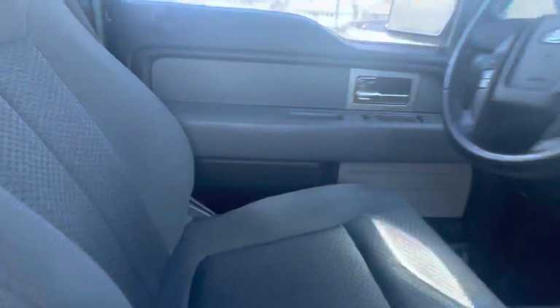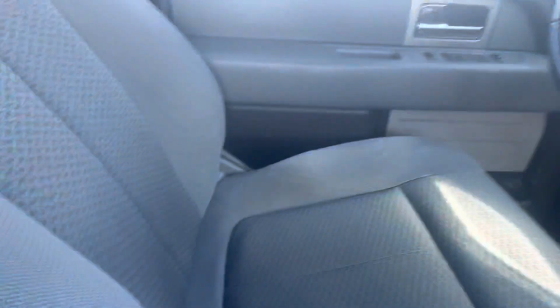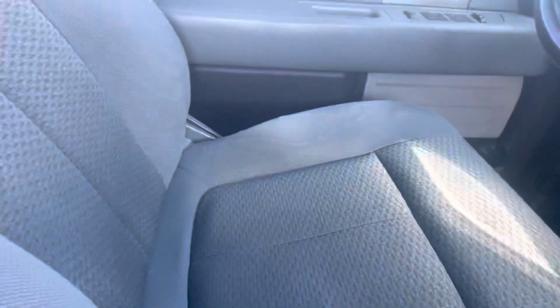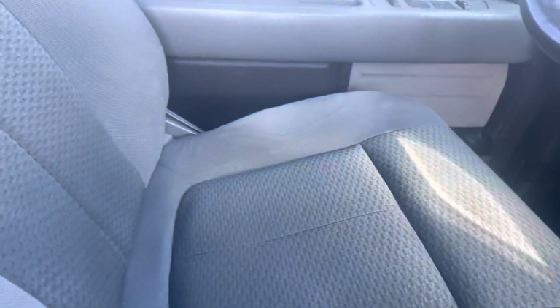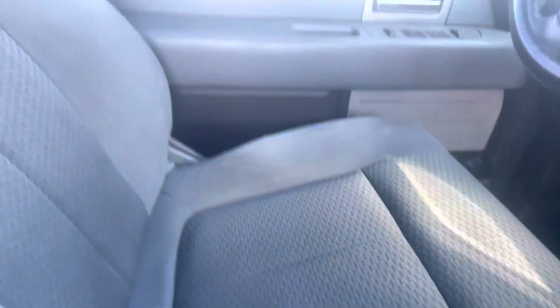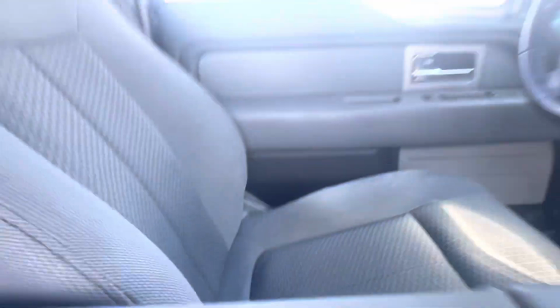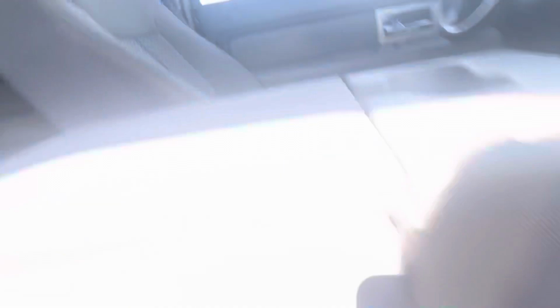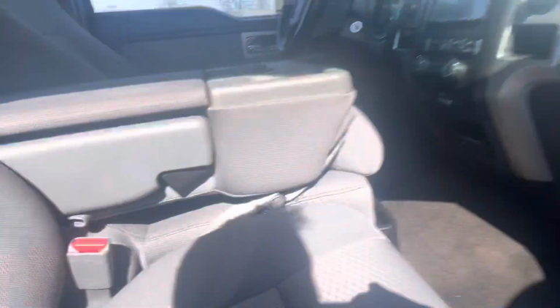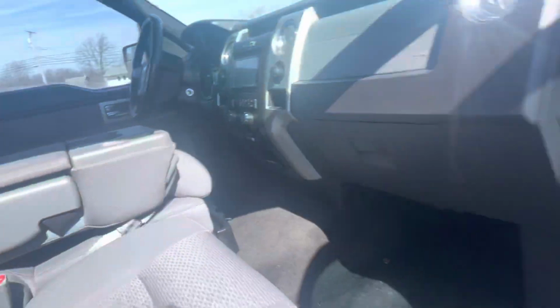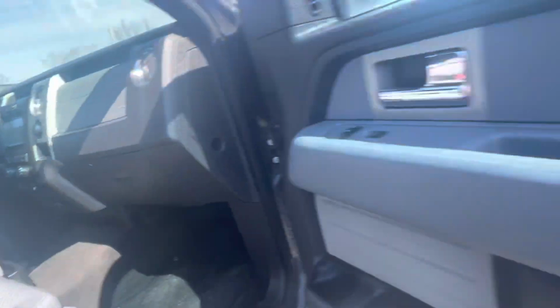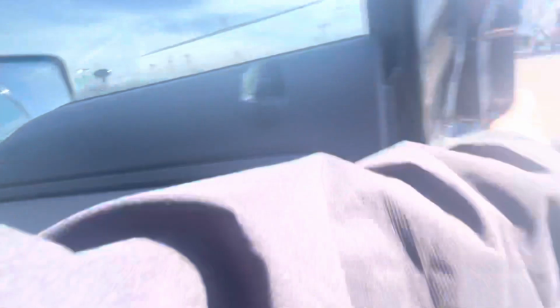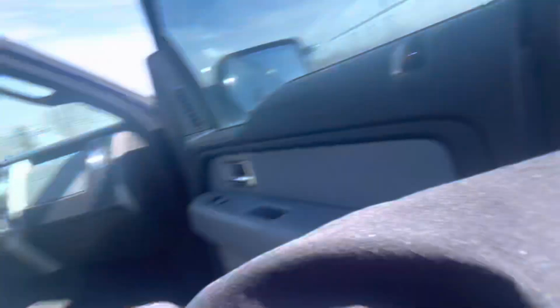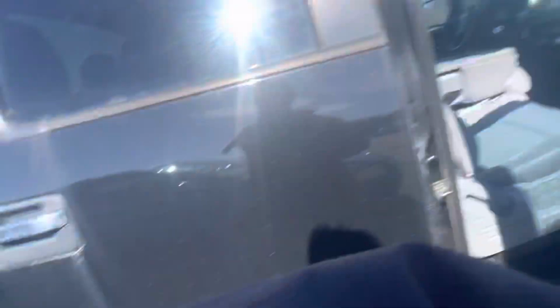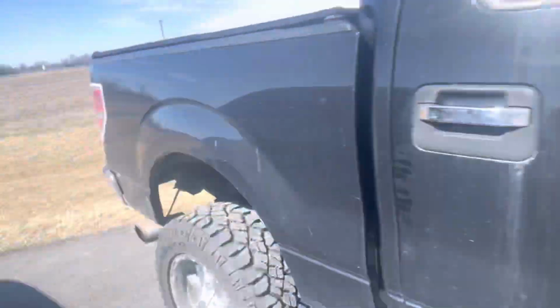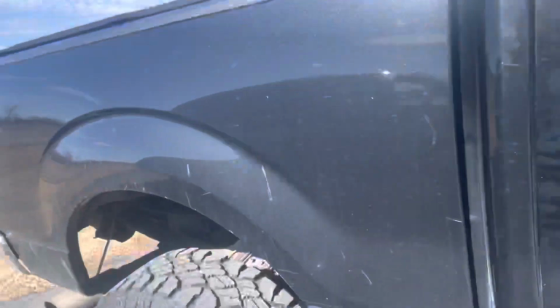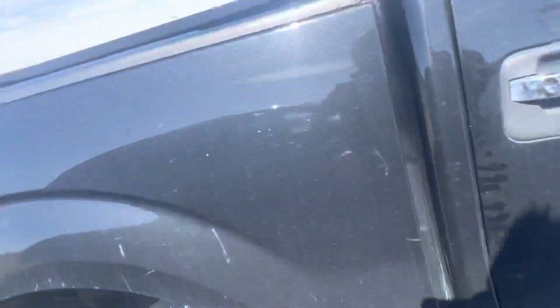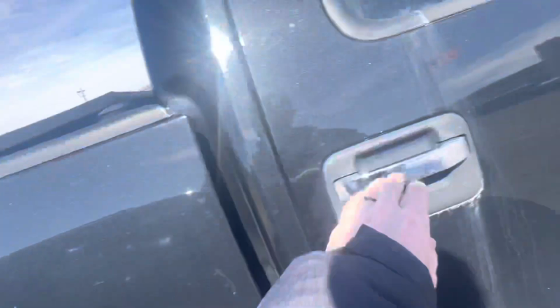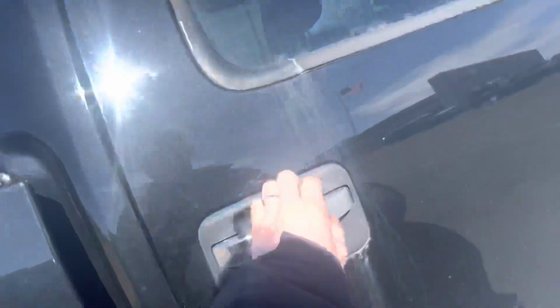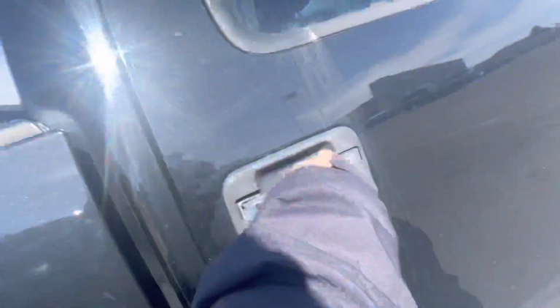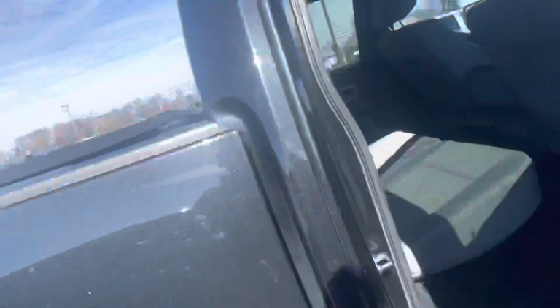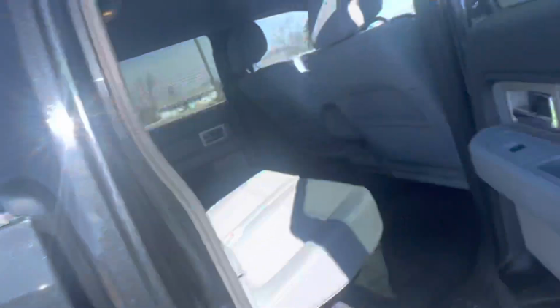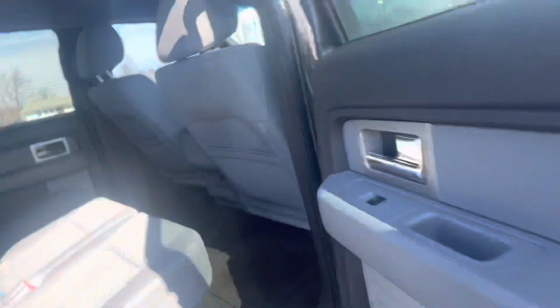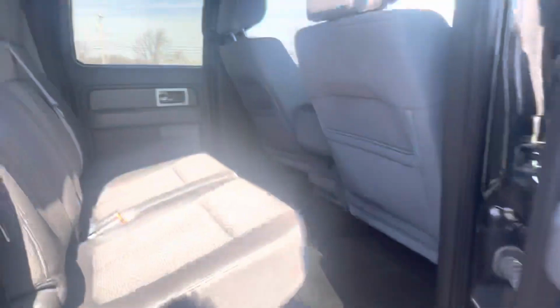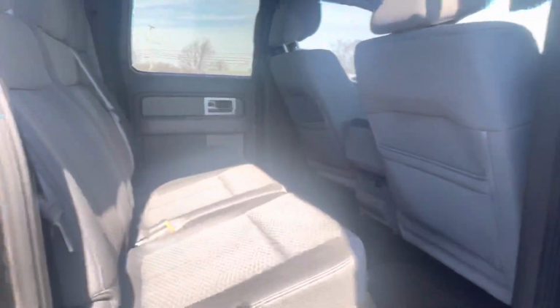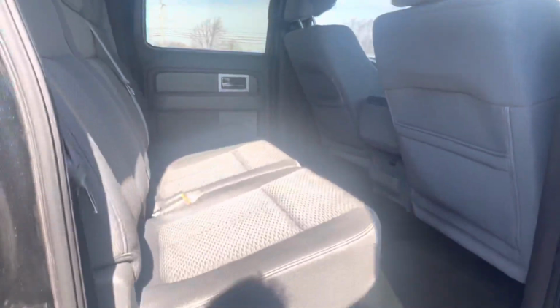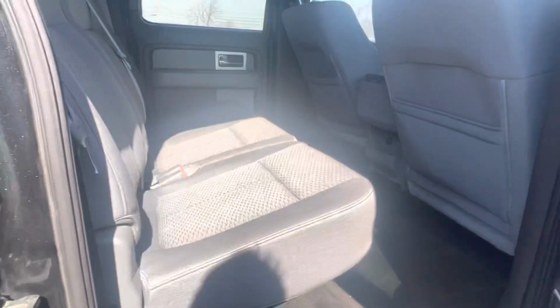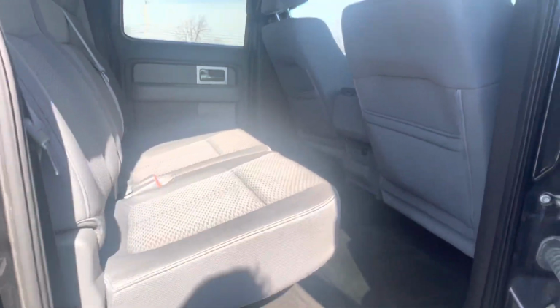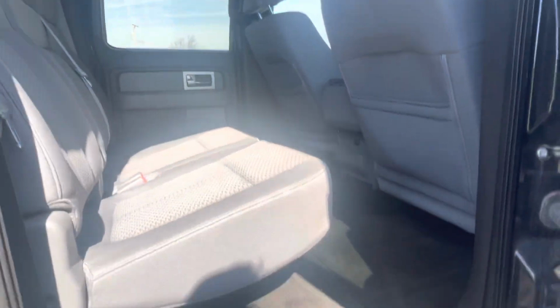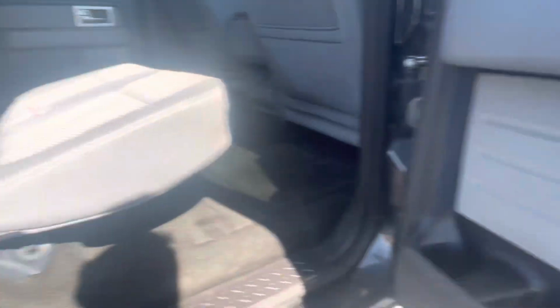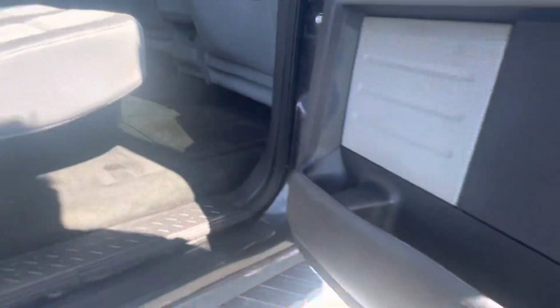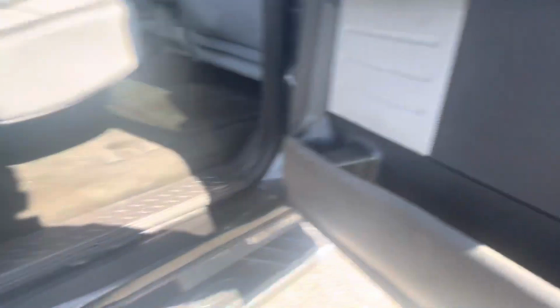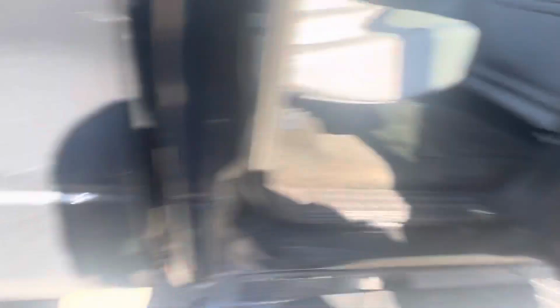Actually pretty clean interior, smells pretty darn good in here. As we take a peek into the rear, much of the same — very, very firm seats, actually pretty darn impressive.